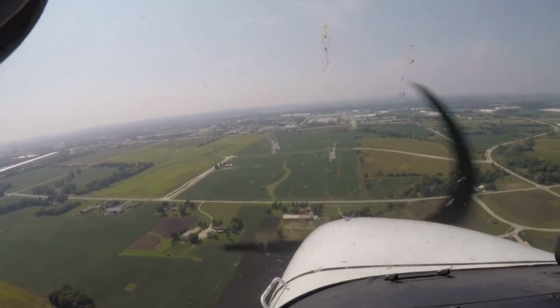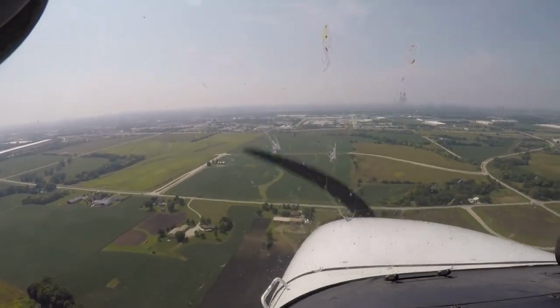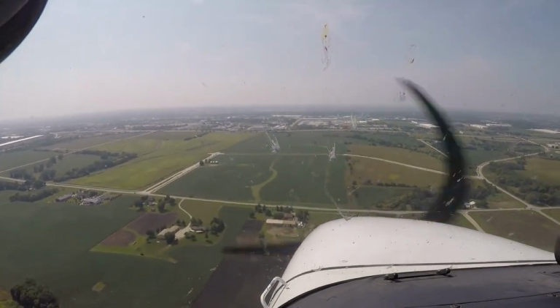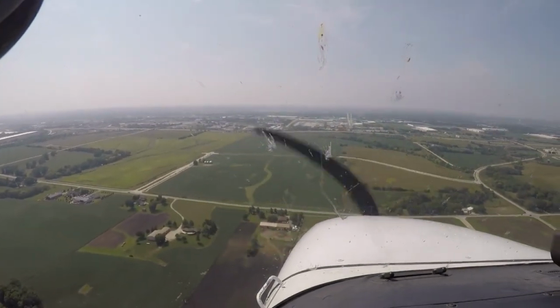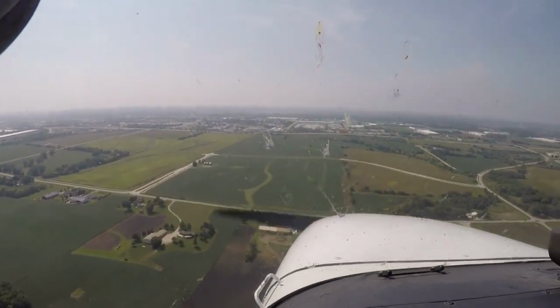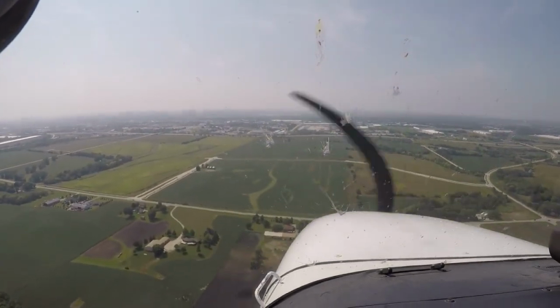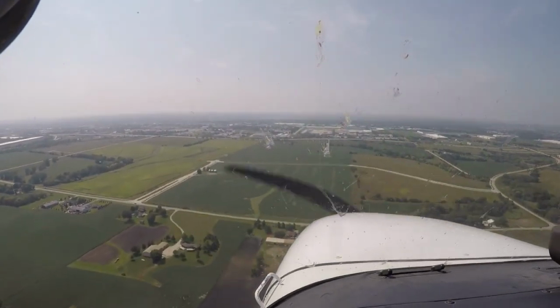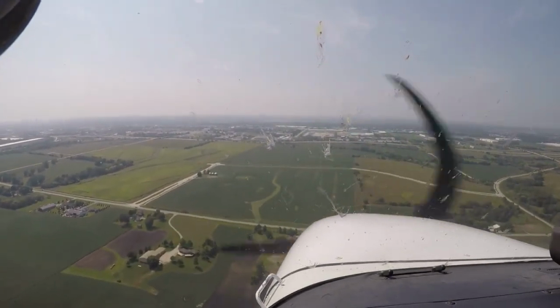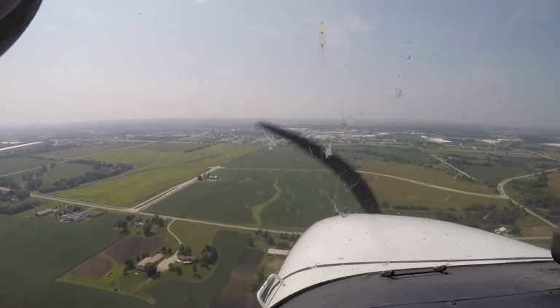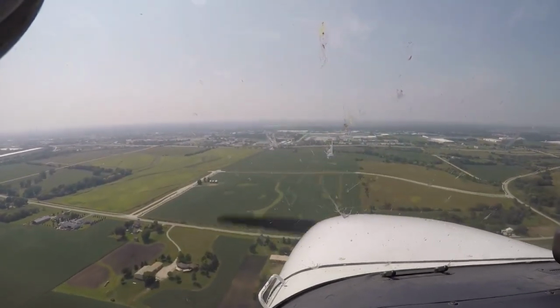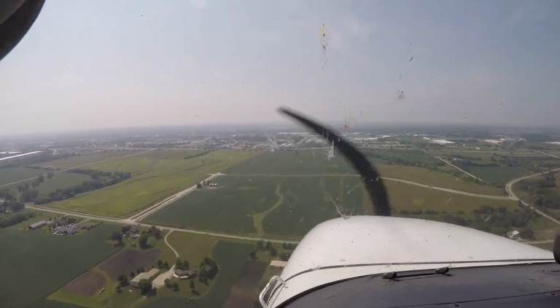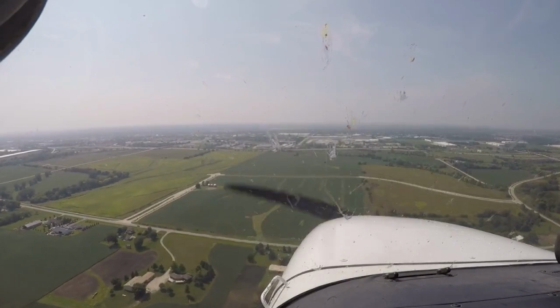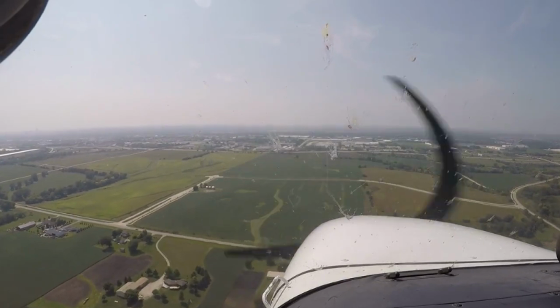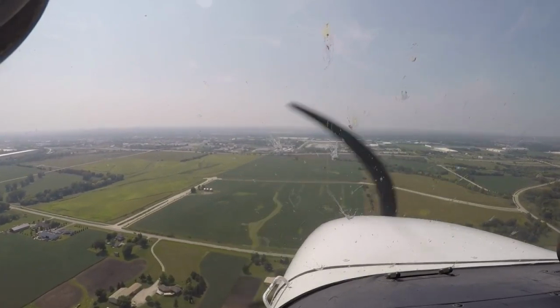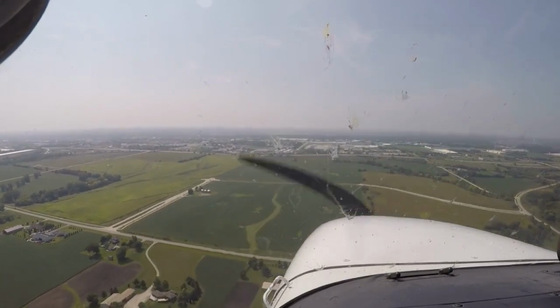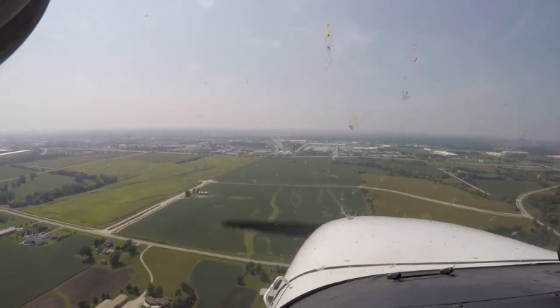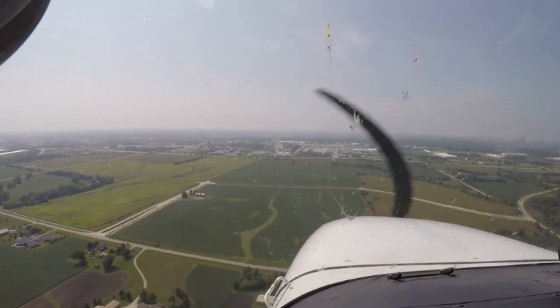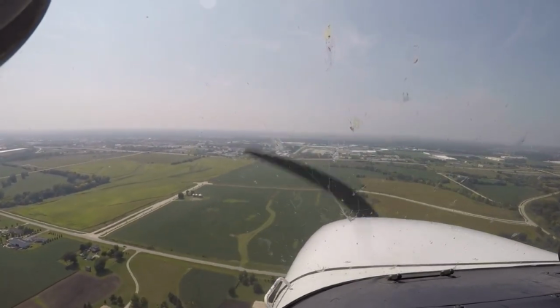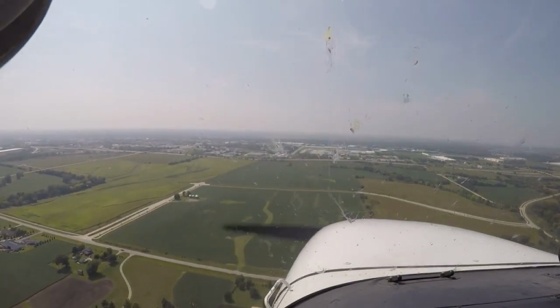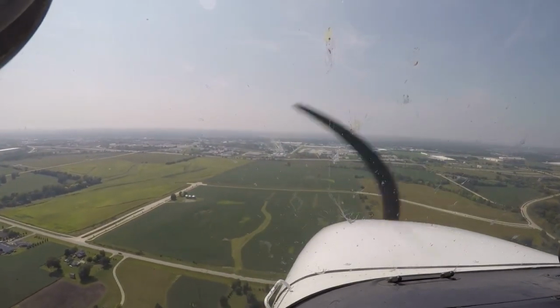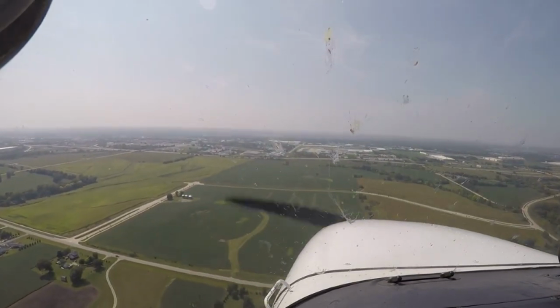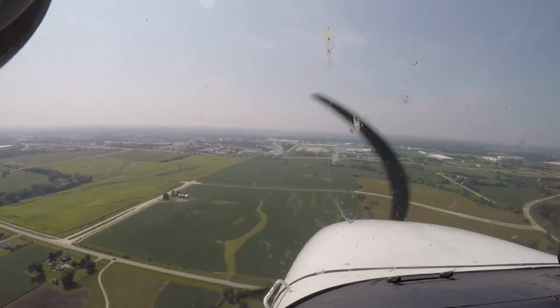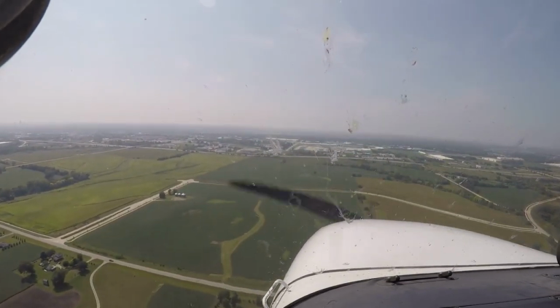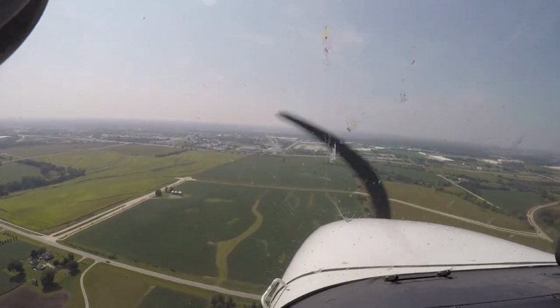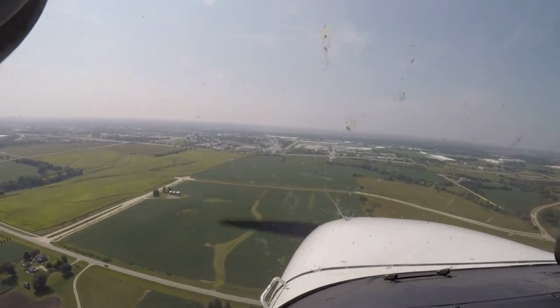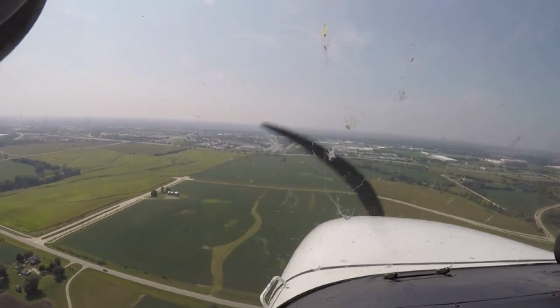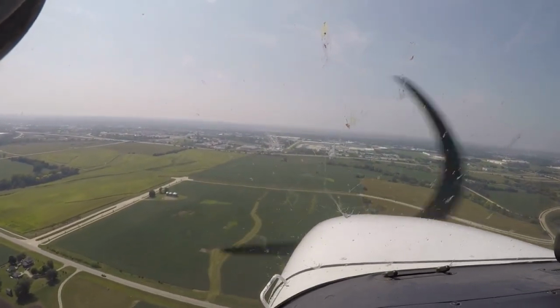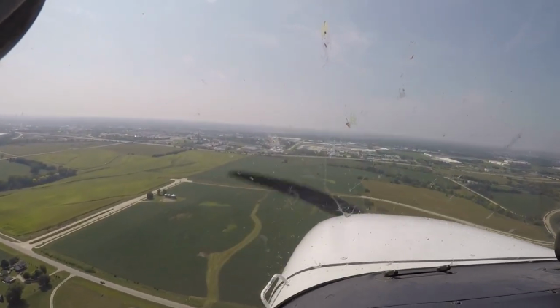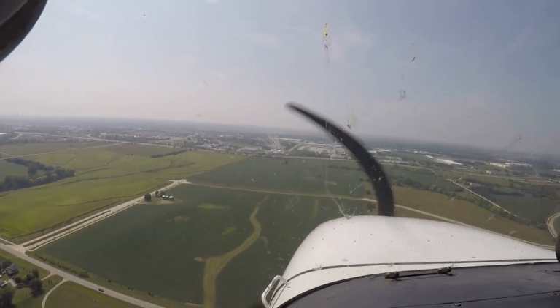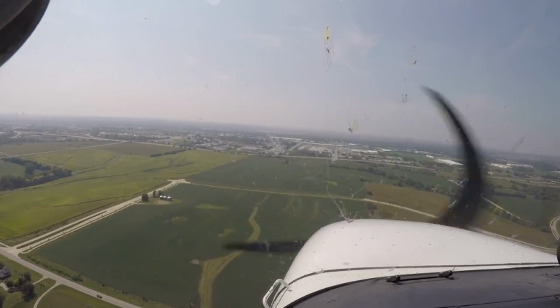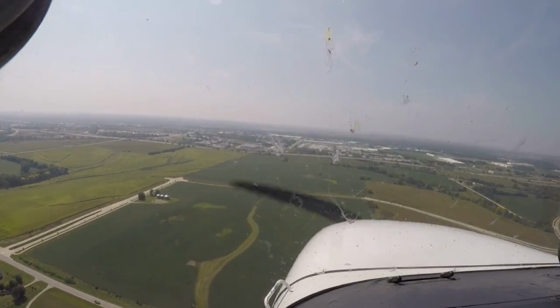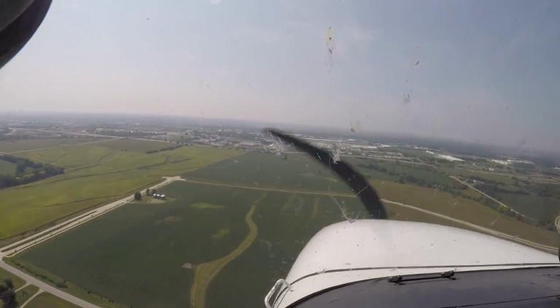I'm going to try and hit the 1,000 foot tape. 20 laps.